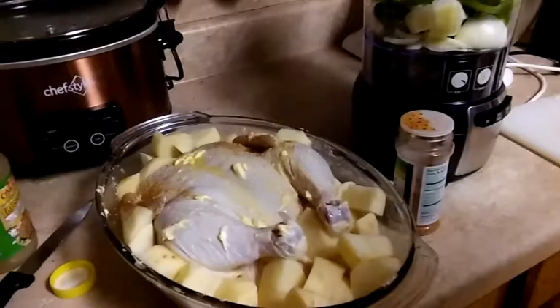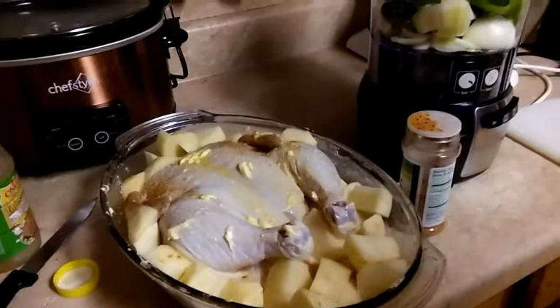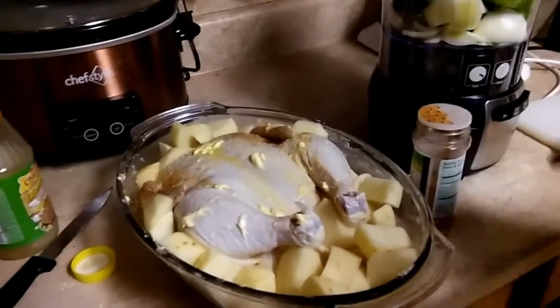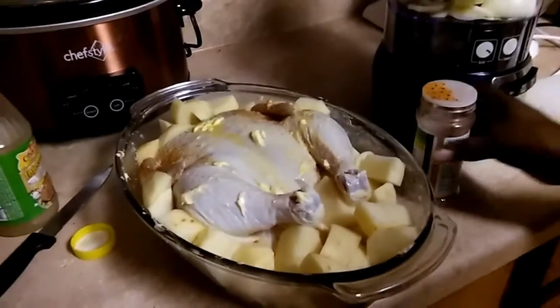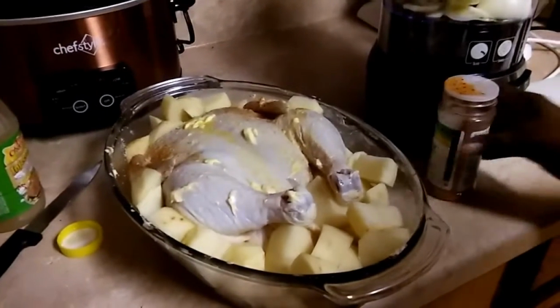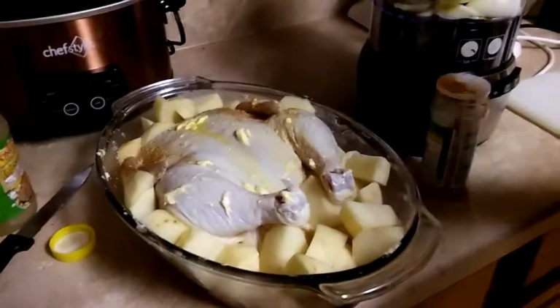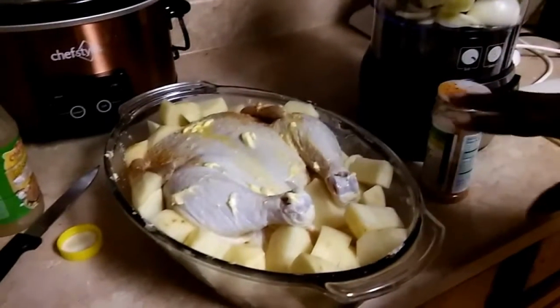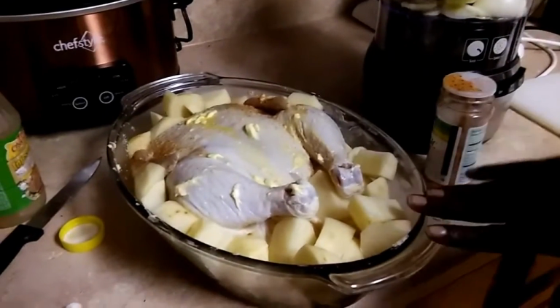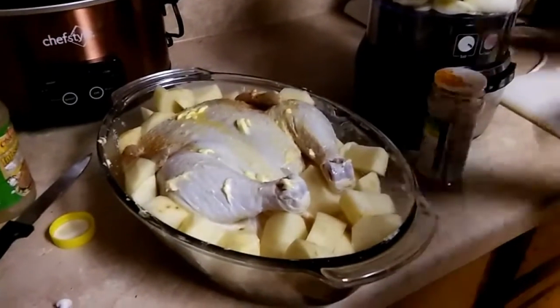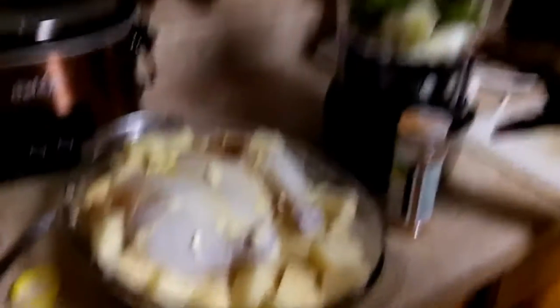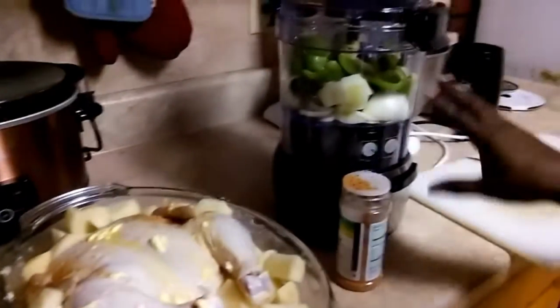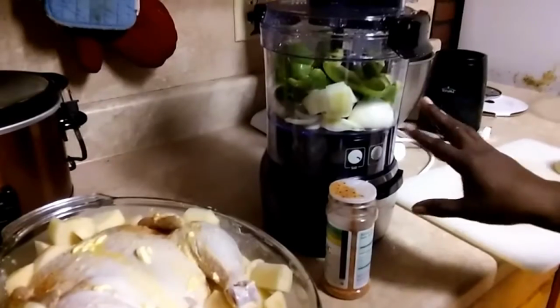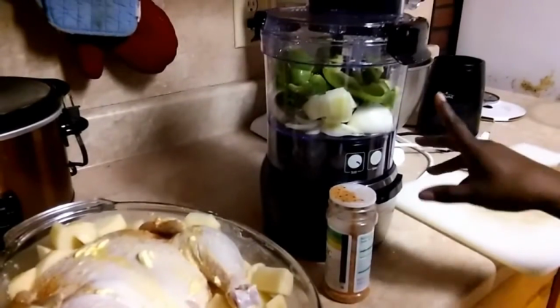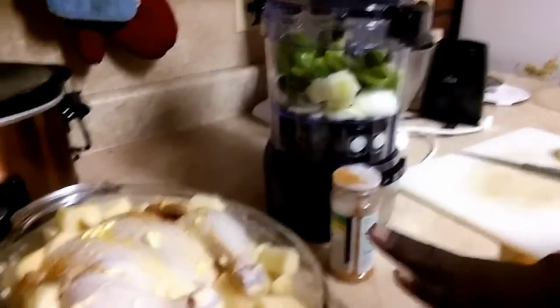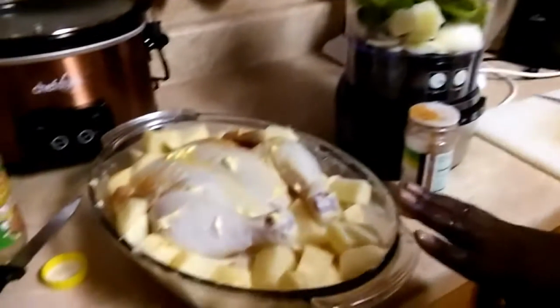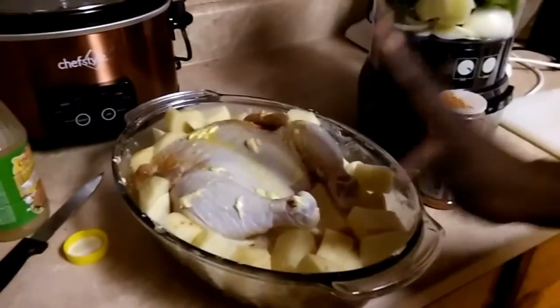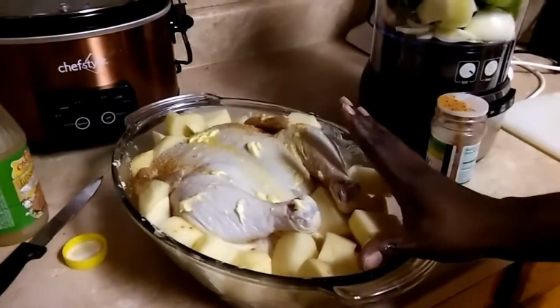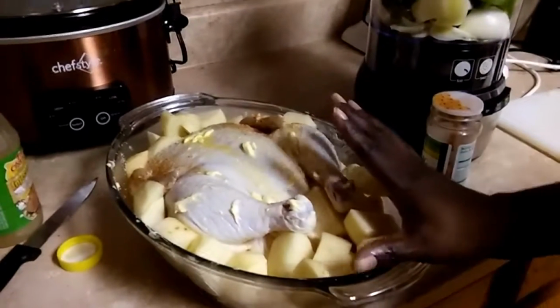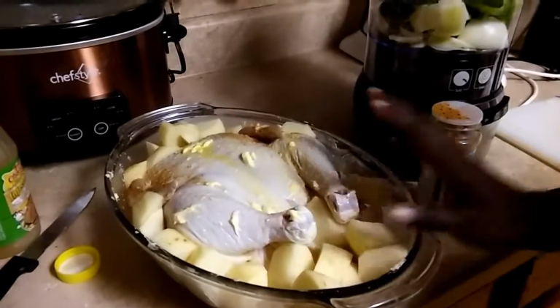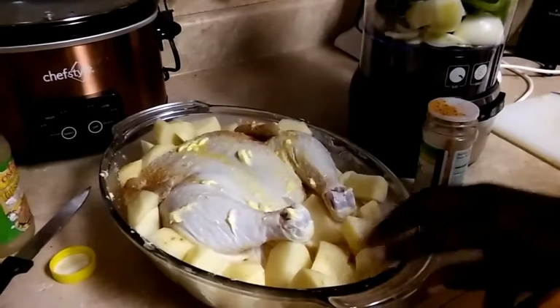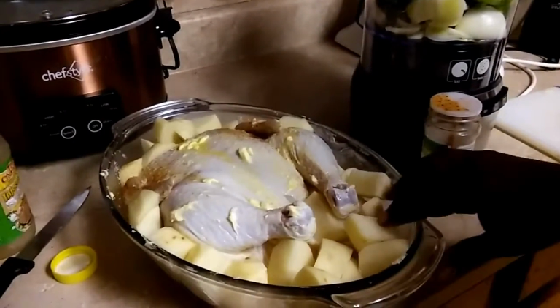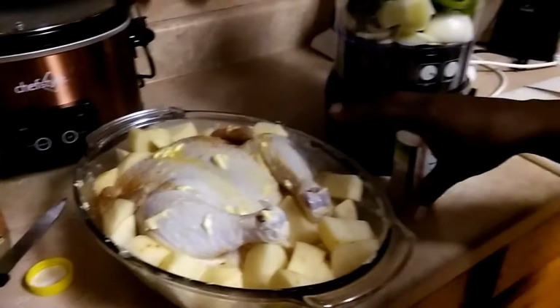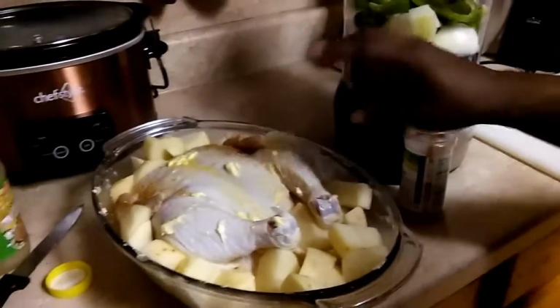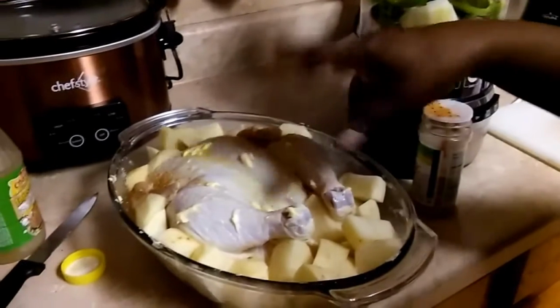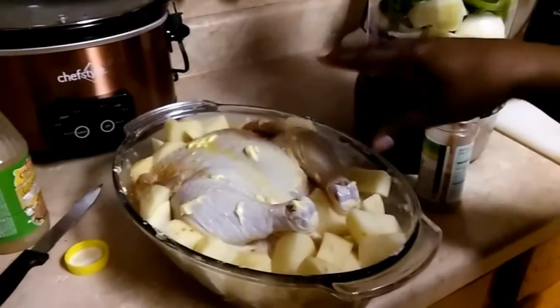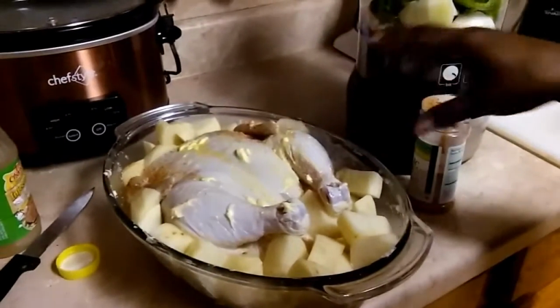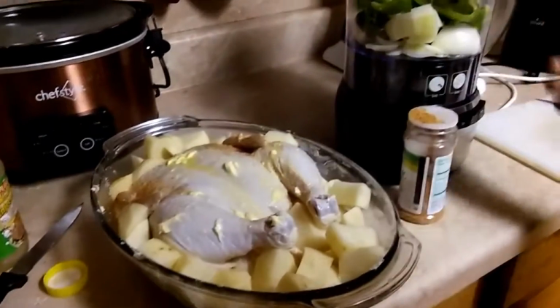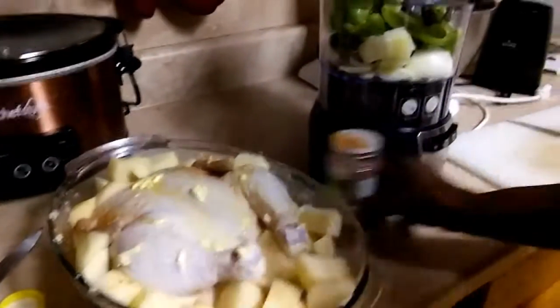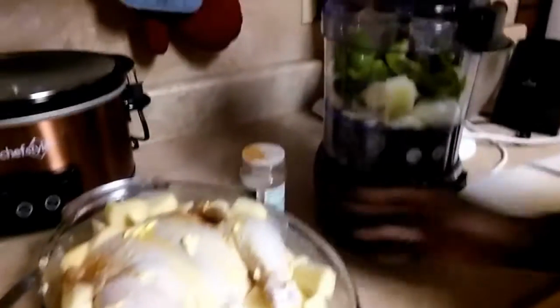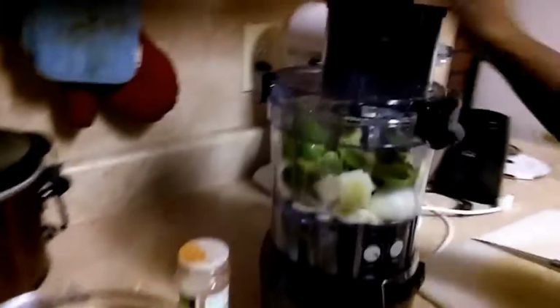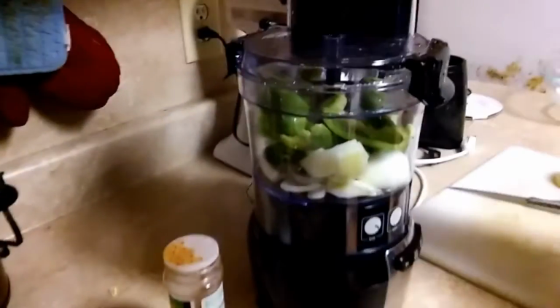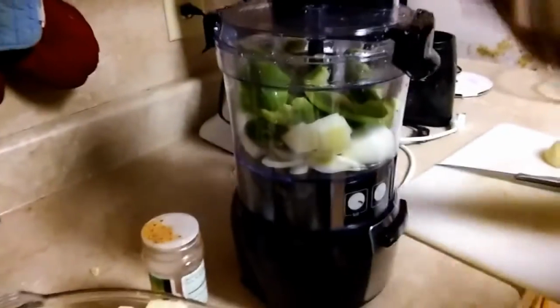Today I'm making a whole chicken with potatoes and veggies in the oven. I already got my chicken with the potatoes all around it and the butter all on it.